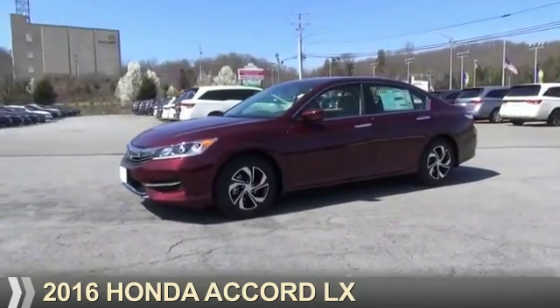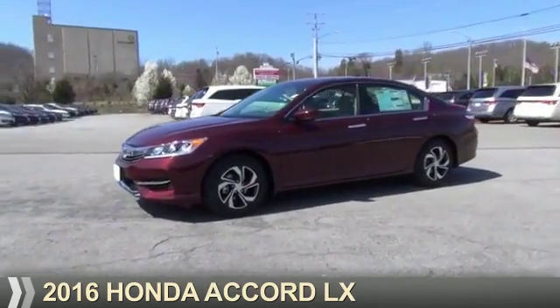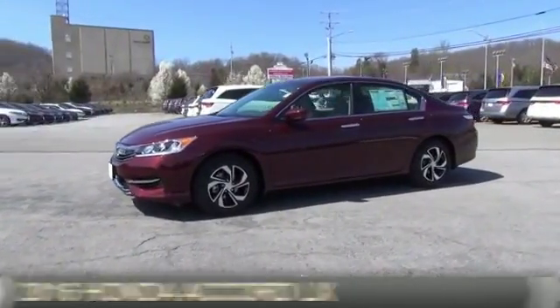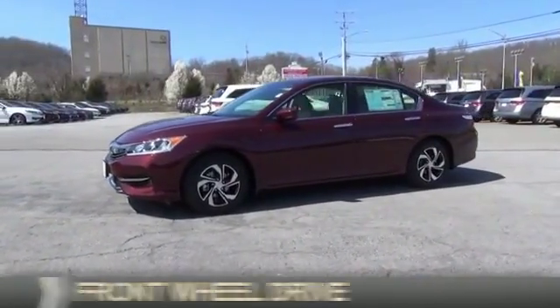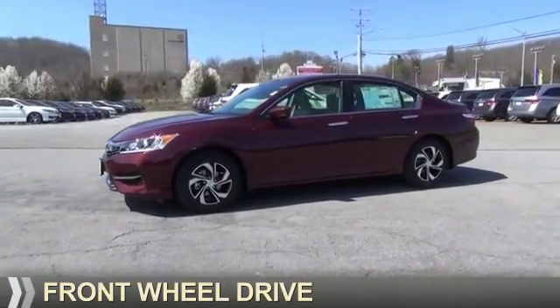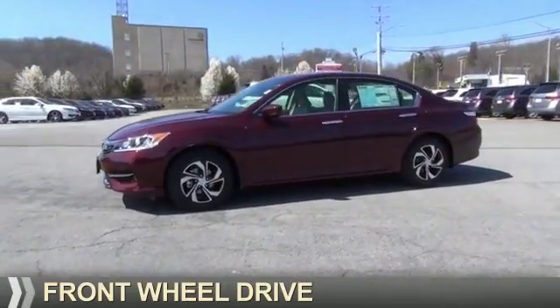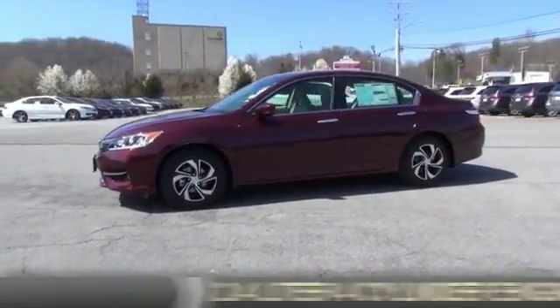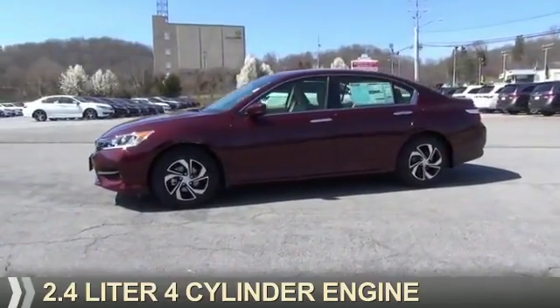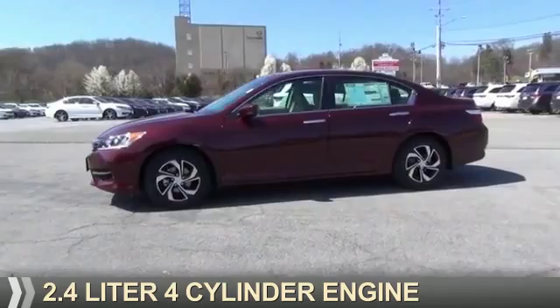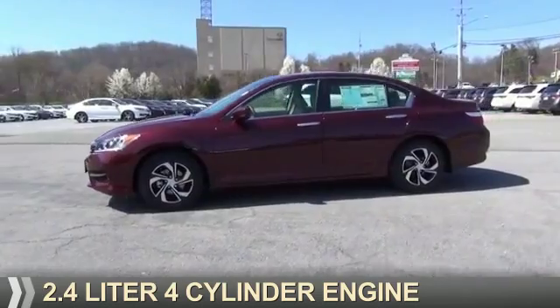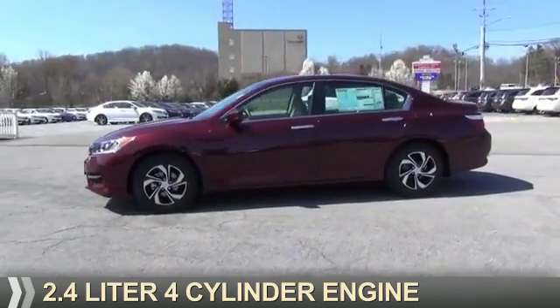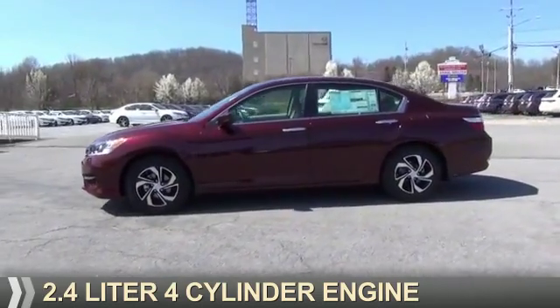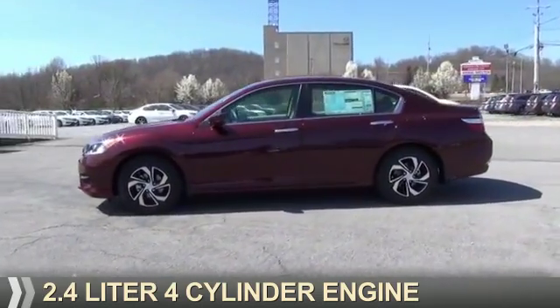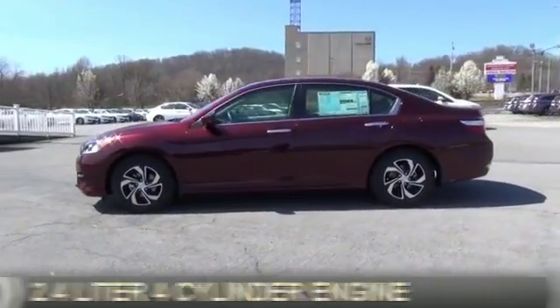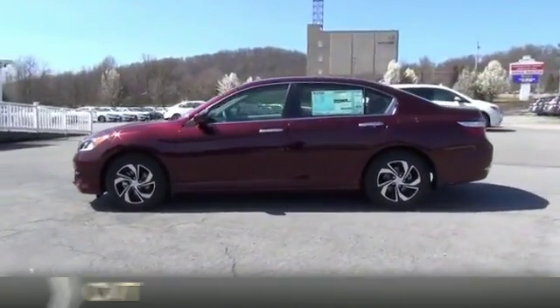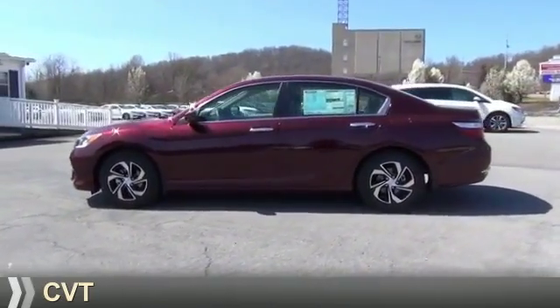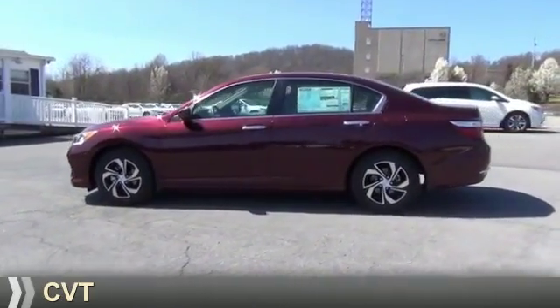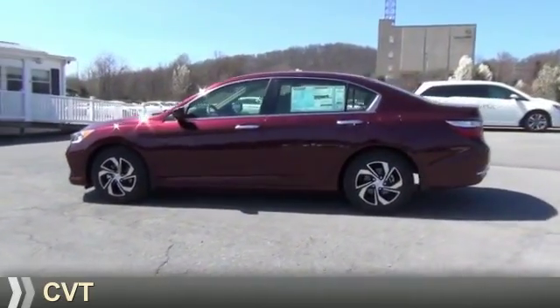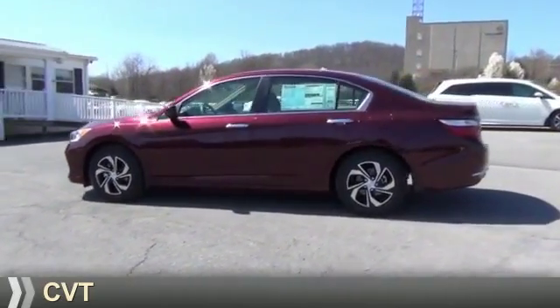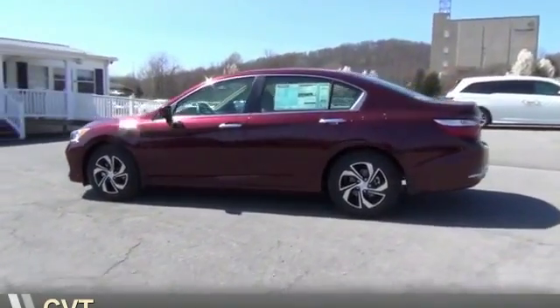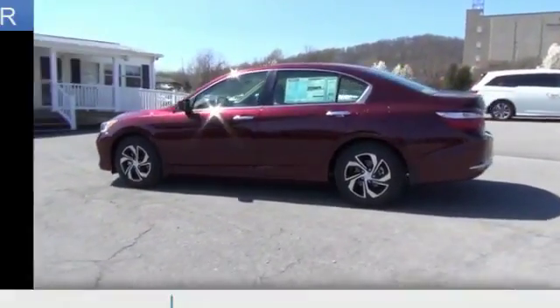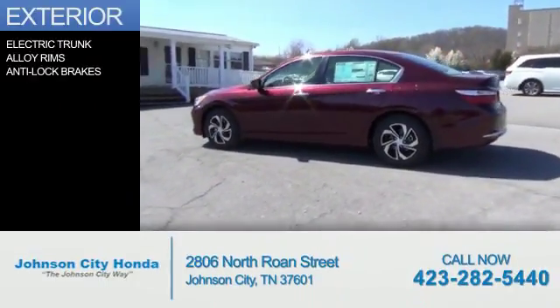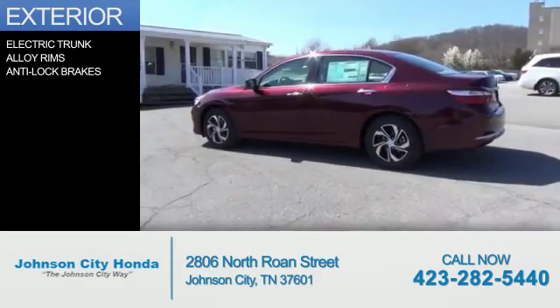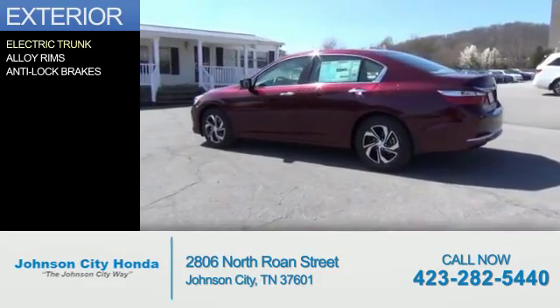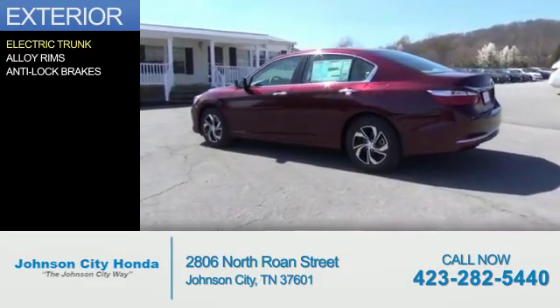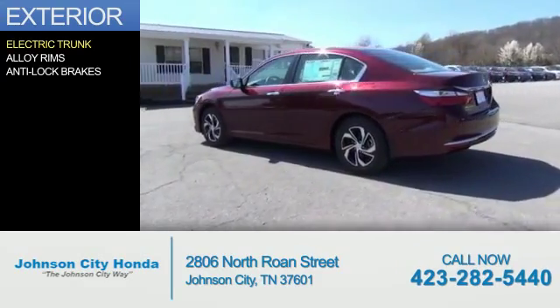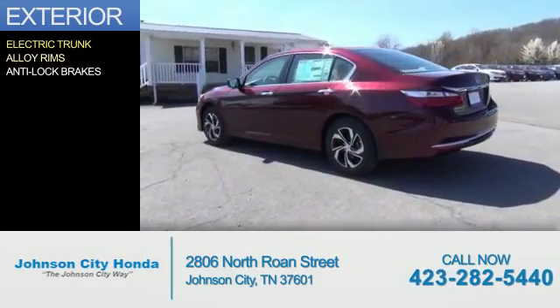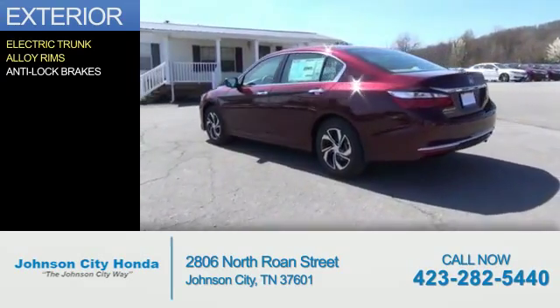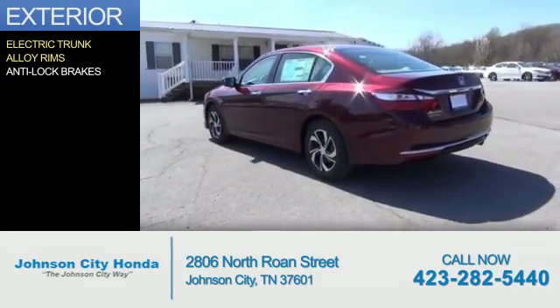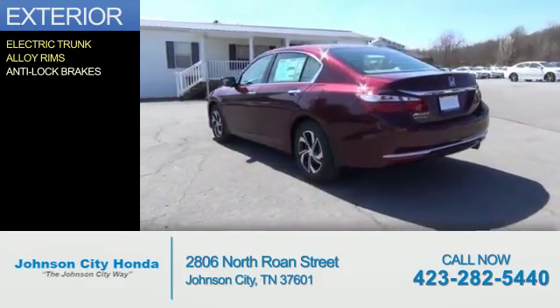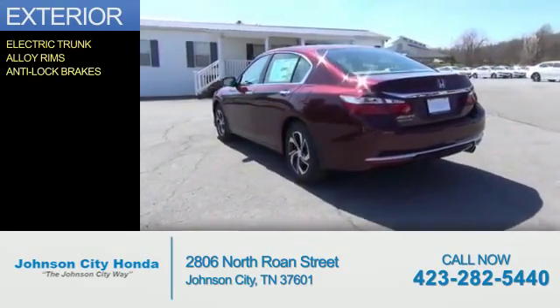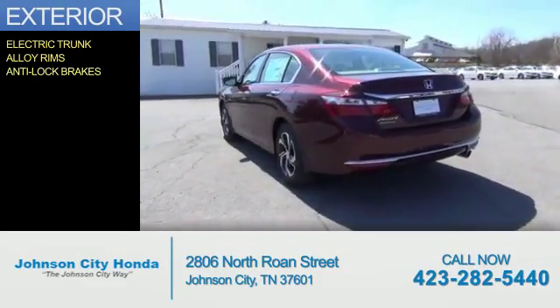It's powered by front wheel drive, a 2.4 liter 4 cylinder engine, and a continuously variable transmission. The features include electric trunk, alloy rims, and anti-lock brakes.